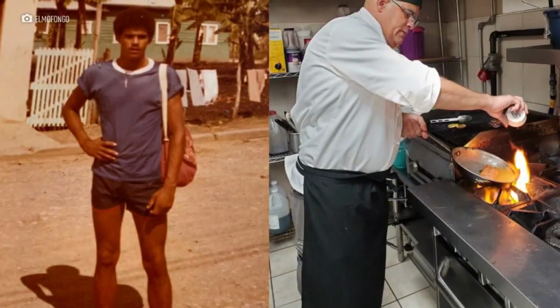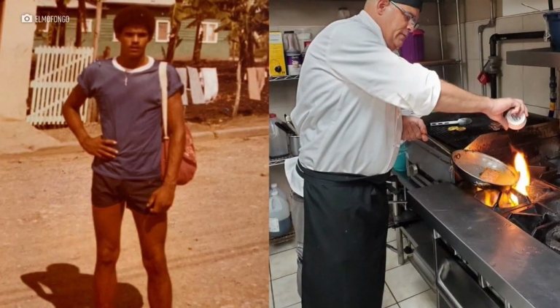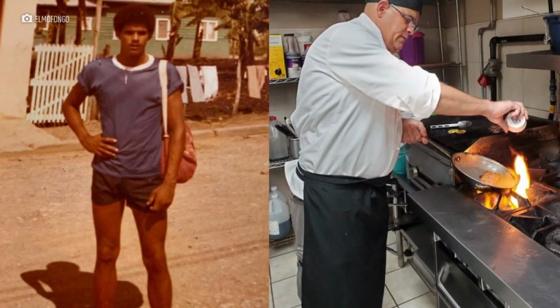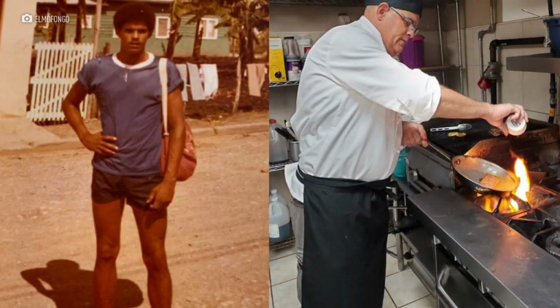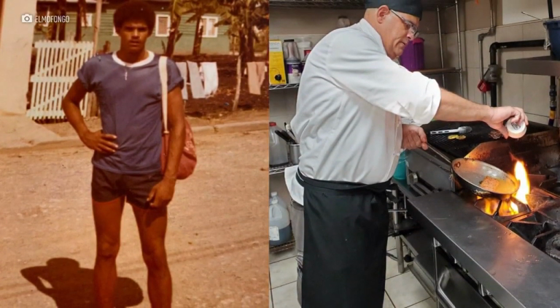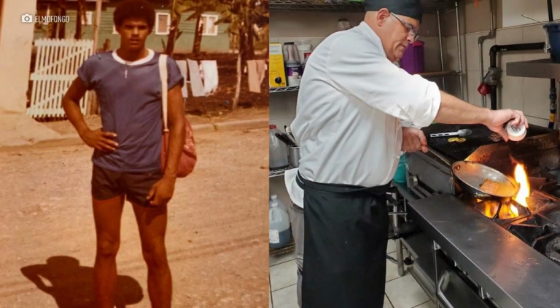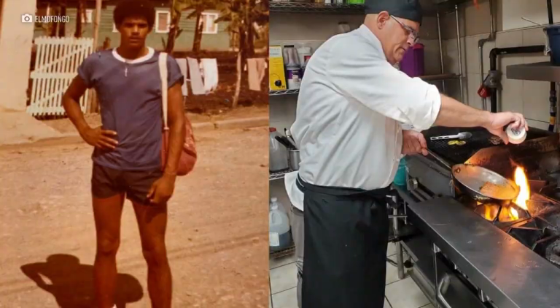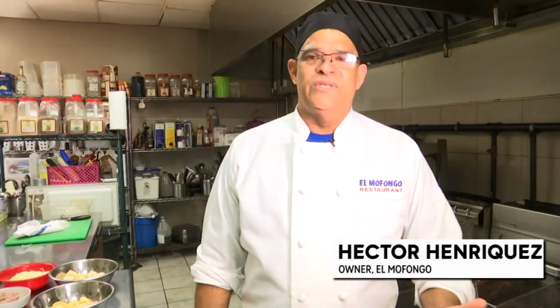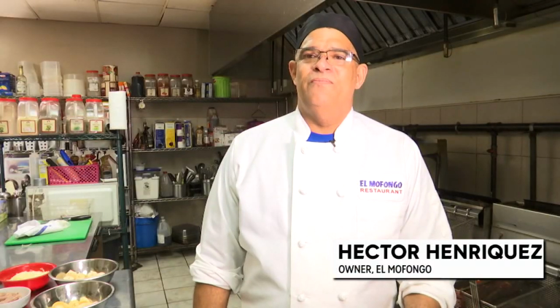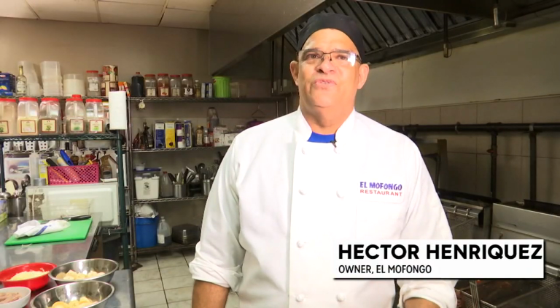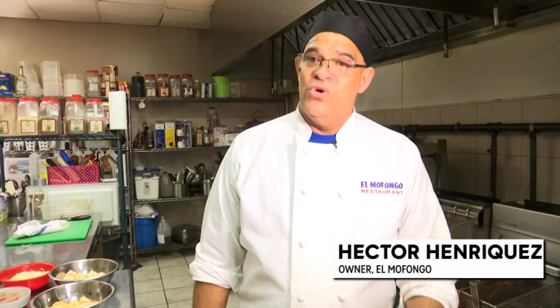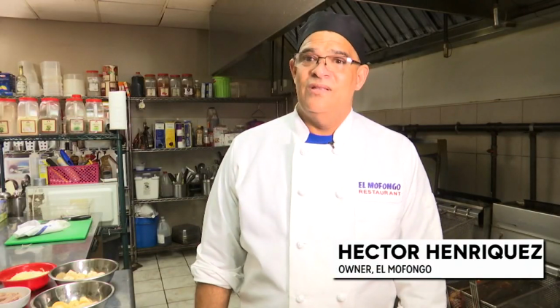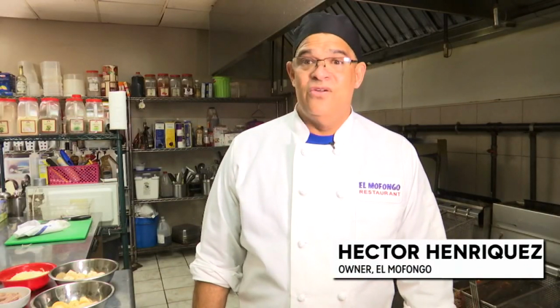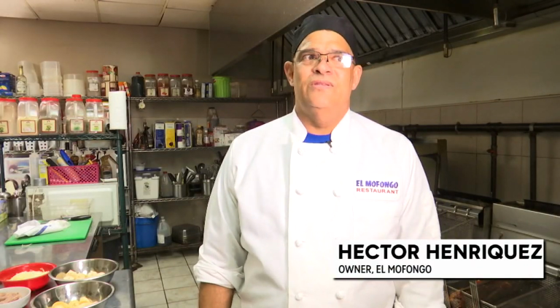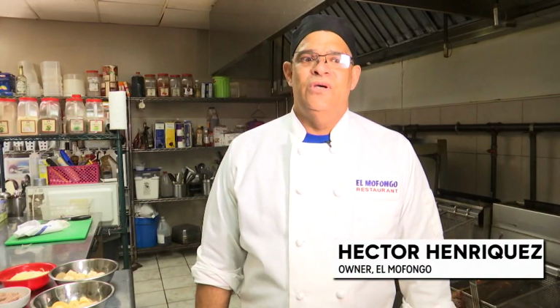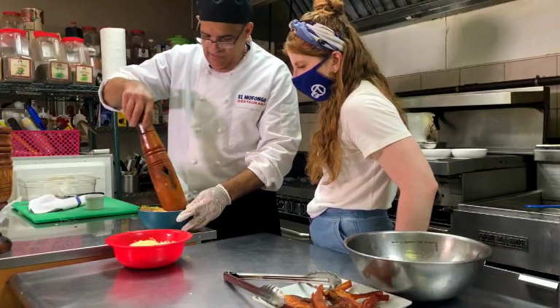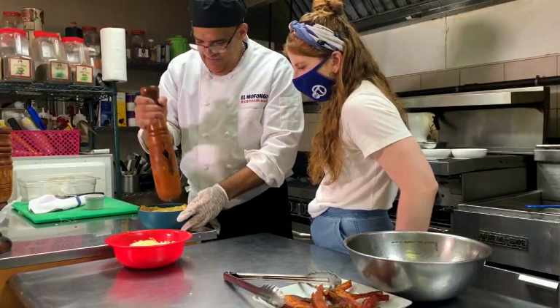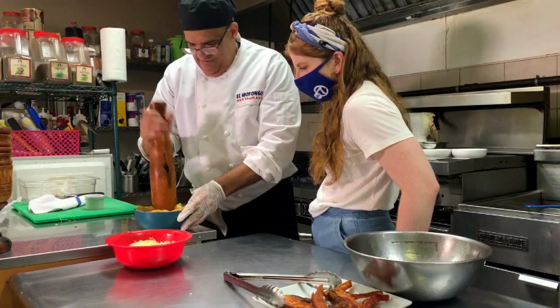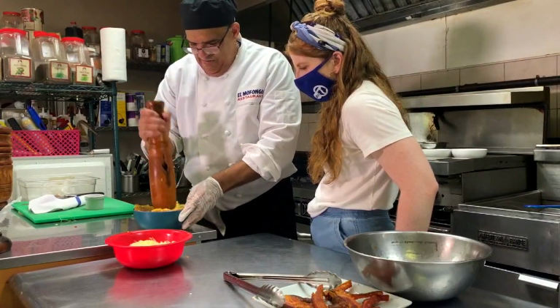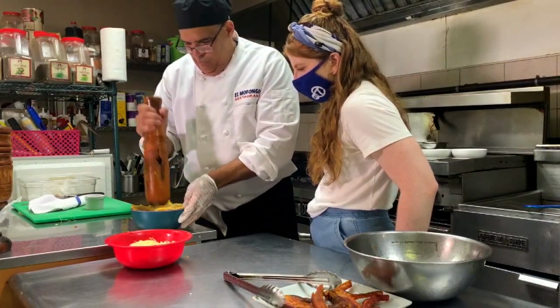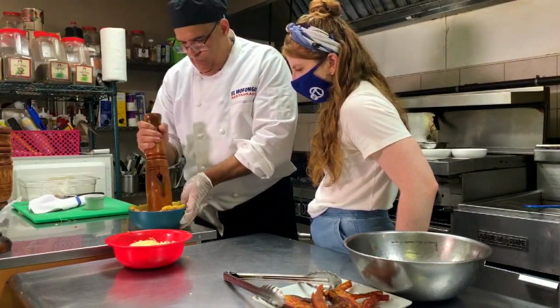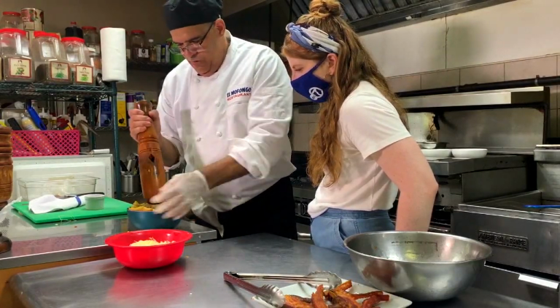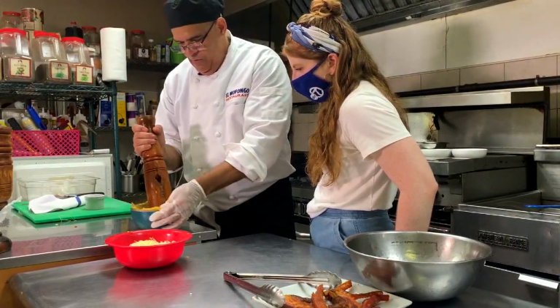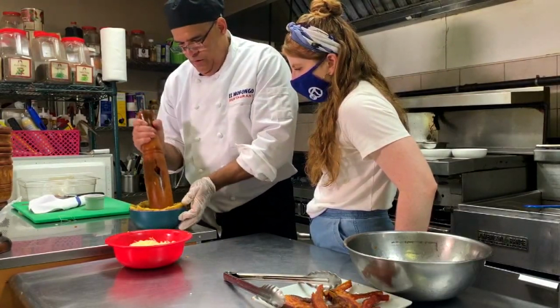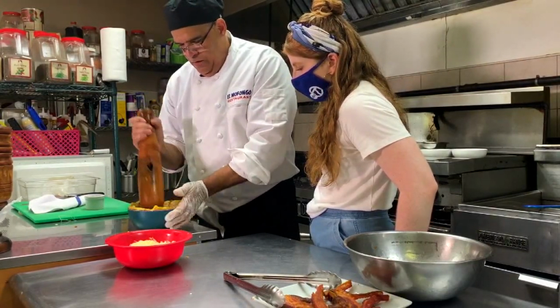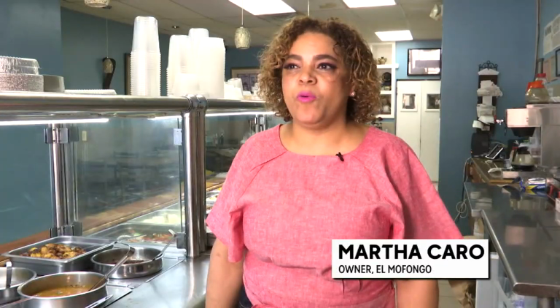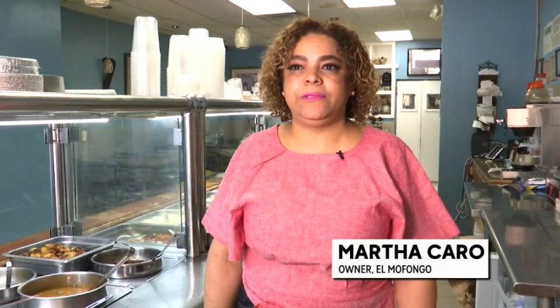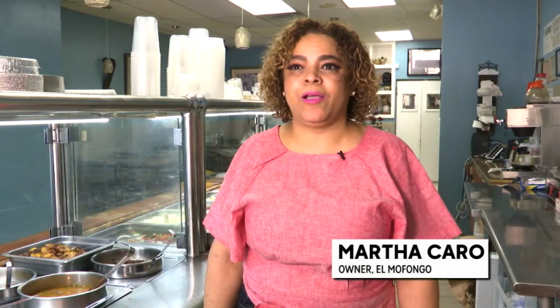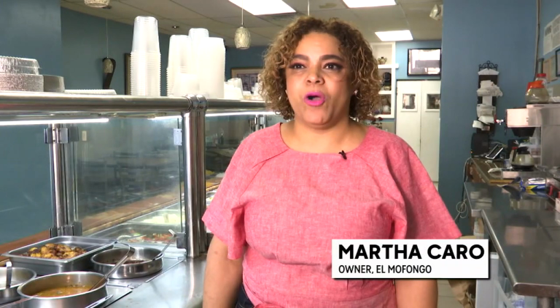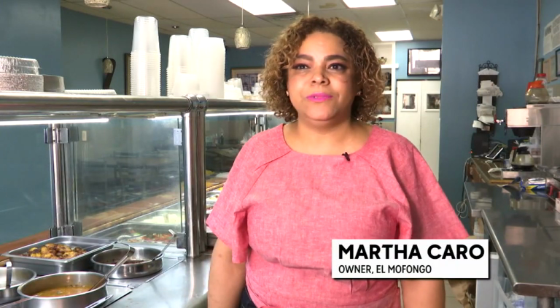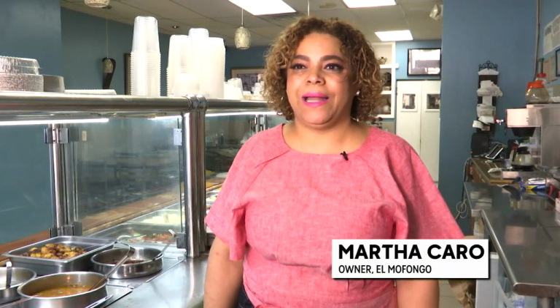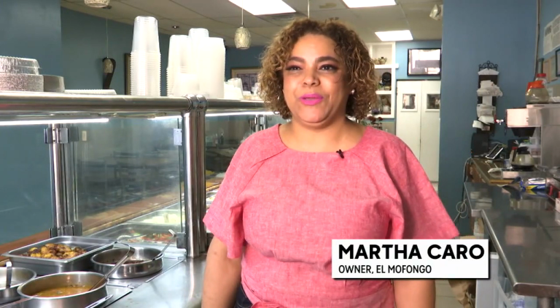I come from Dominican Republic with a lot of drive. I always have a passion for cooking. I love cooking, you know. I have my dream come true now. In Long Island, we went to various places and nobody did a good mofongo, to be honest with you.